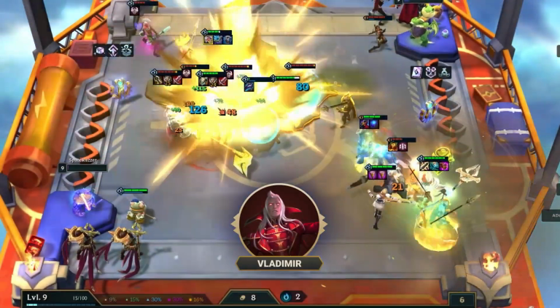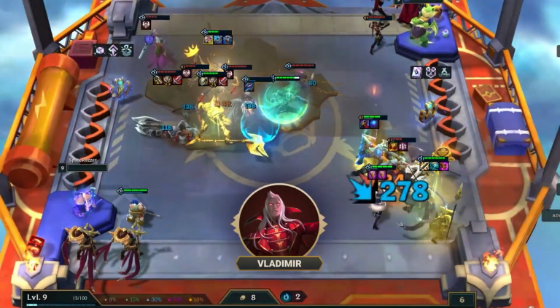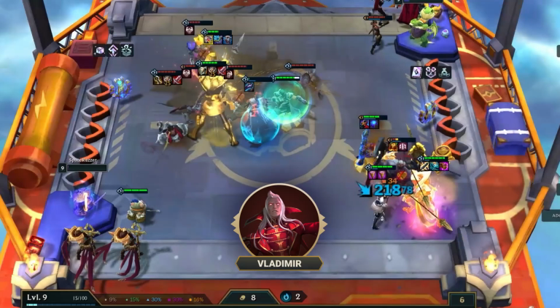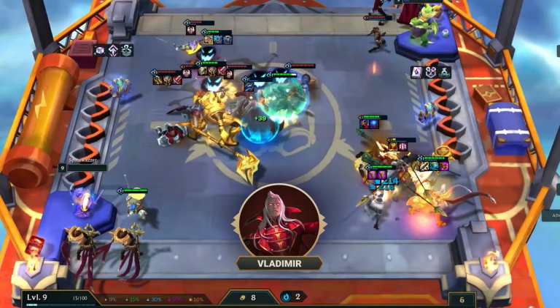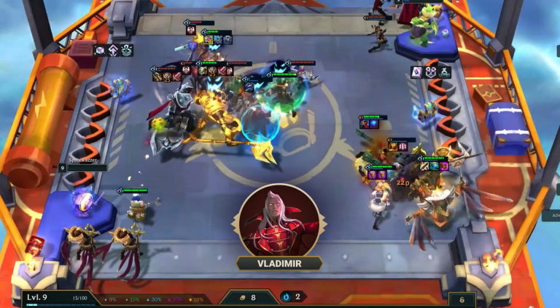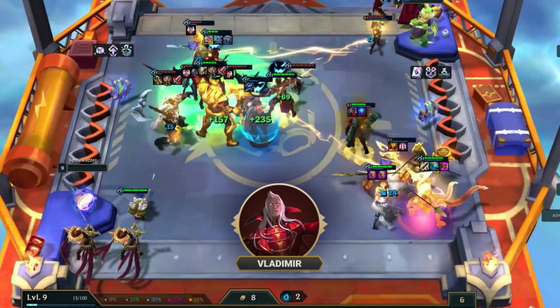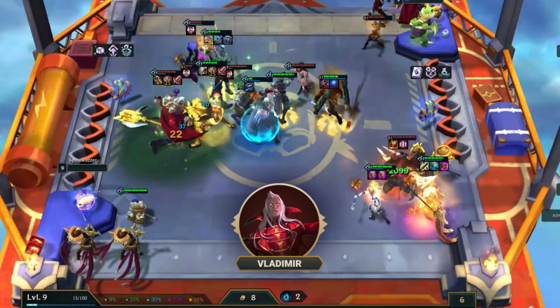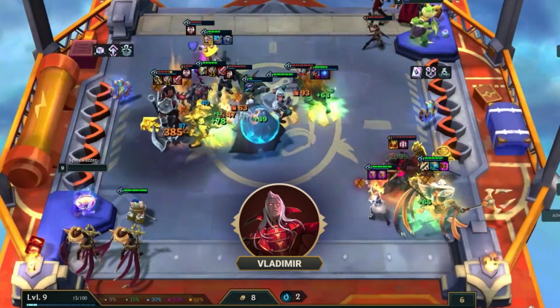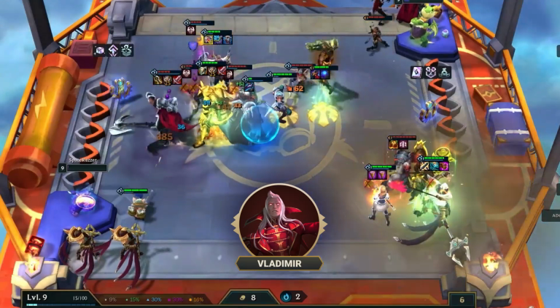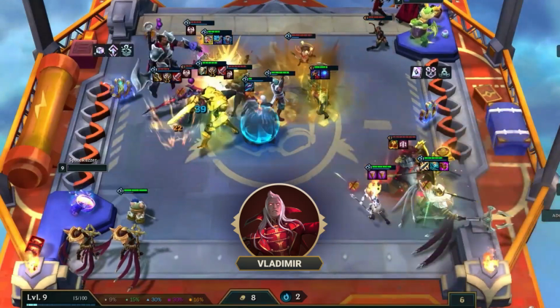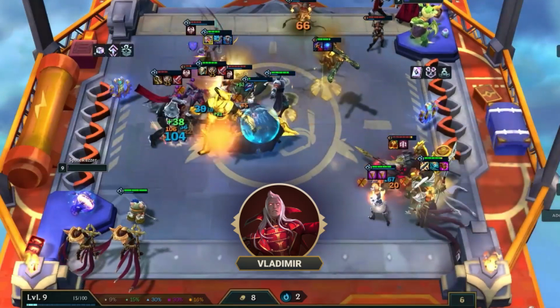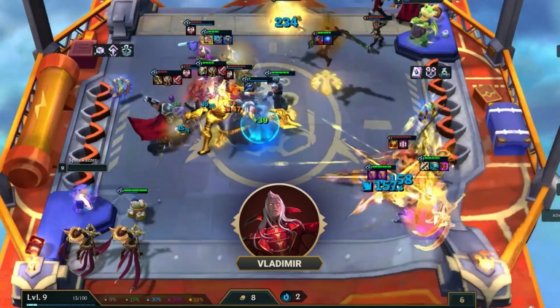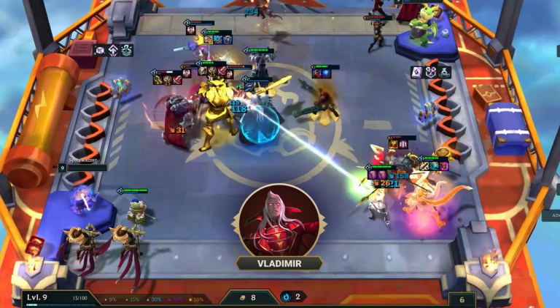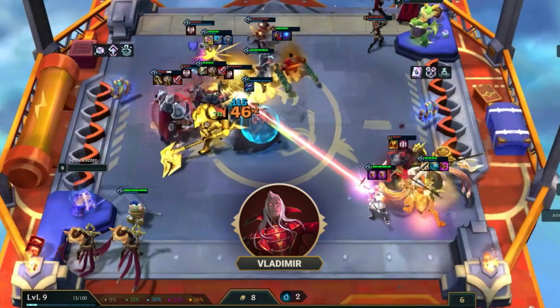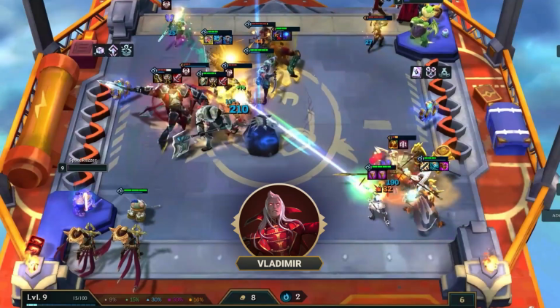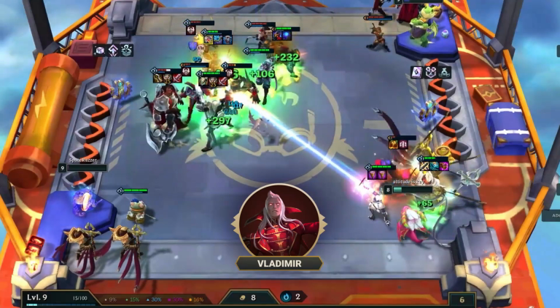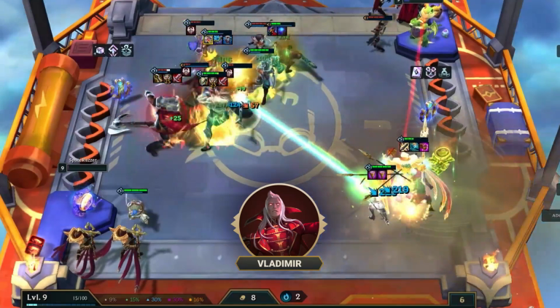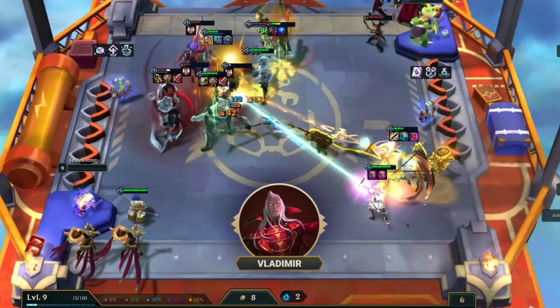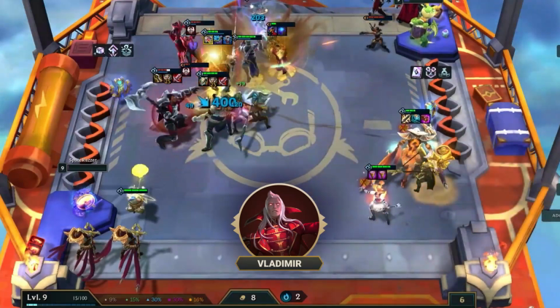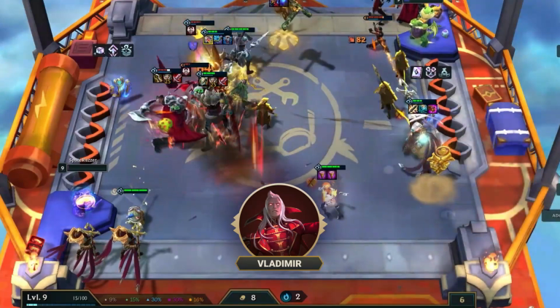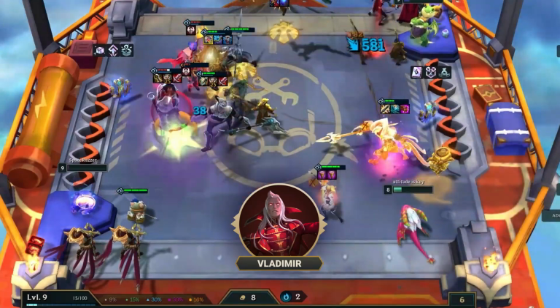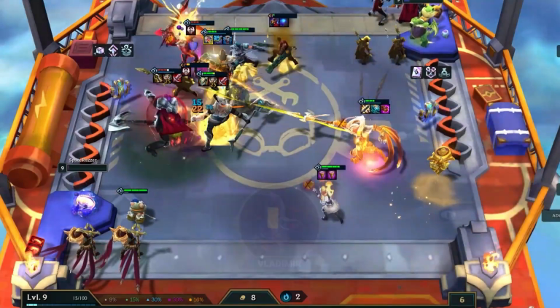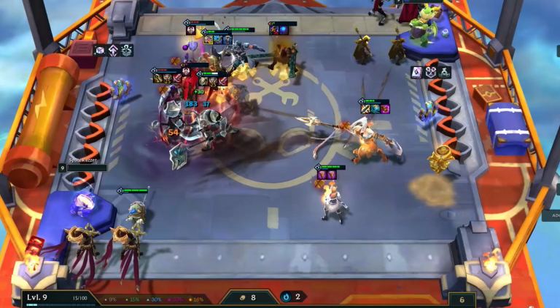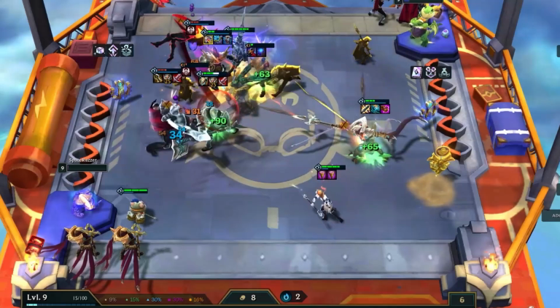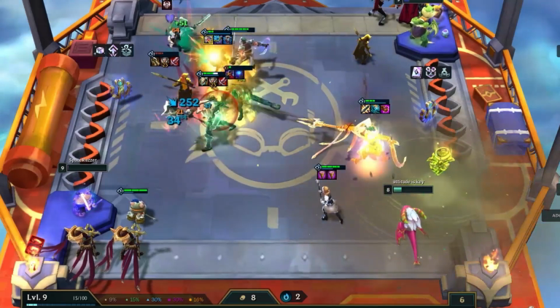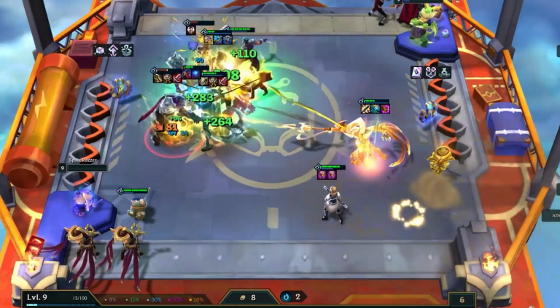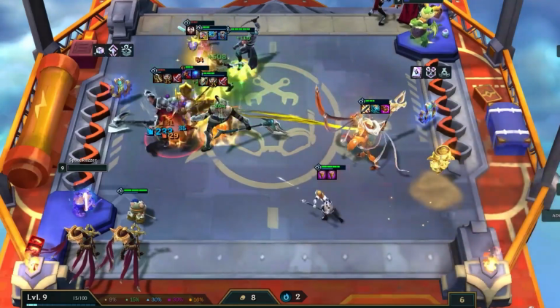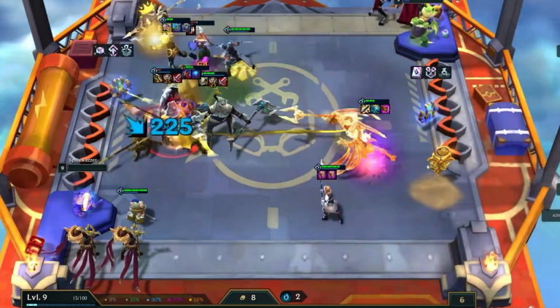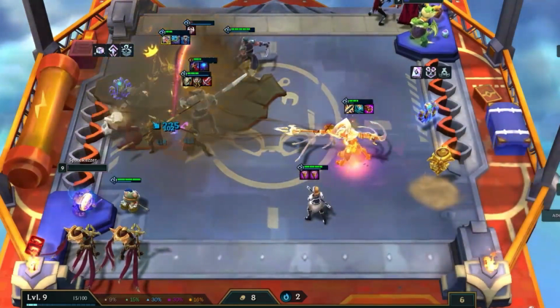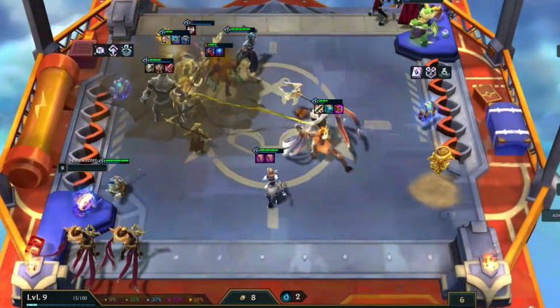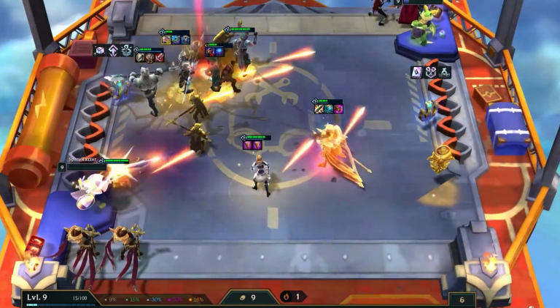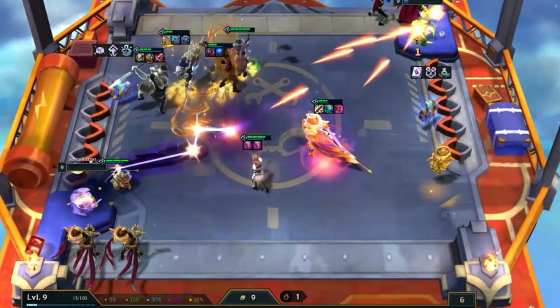This is another default leveling comp which runs similar to the Sorcerer comp we just spoke about, focusing on playing for level 7 to find your main 4-cost carries, Azir and Lux, and your main tanks, Nasus and Jarvan. With this one, don't be afraid to roll a little bit here to make sure you get these units before anyone else does.